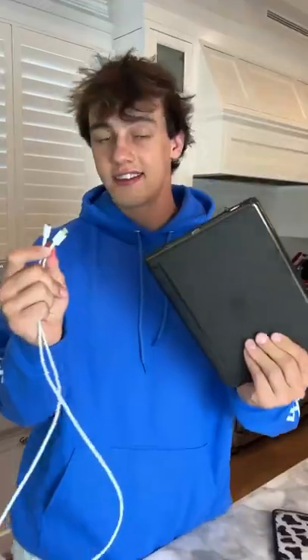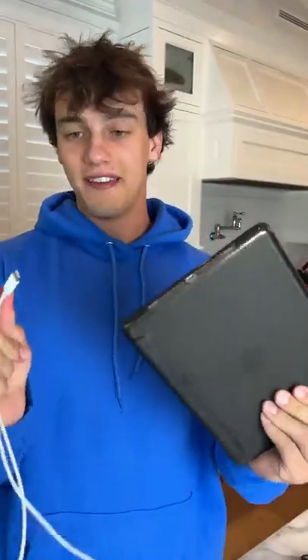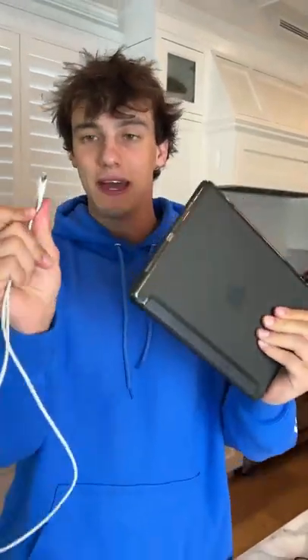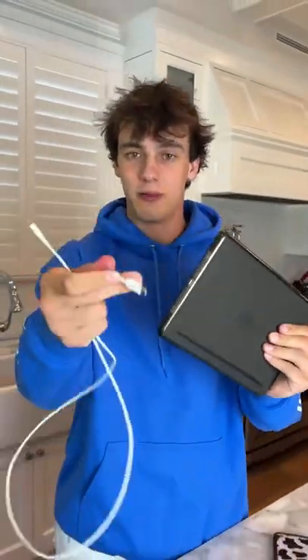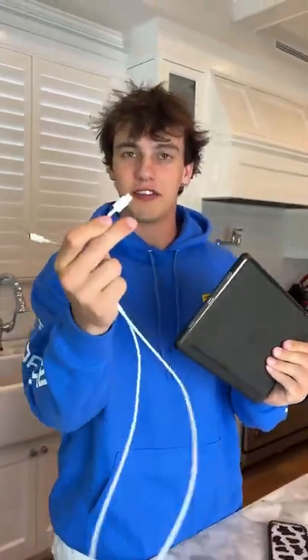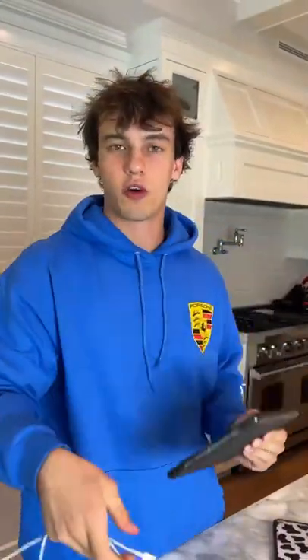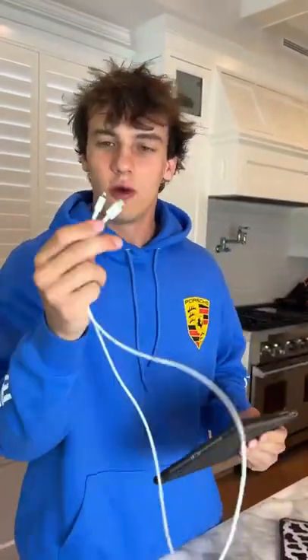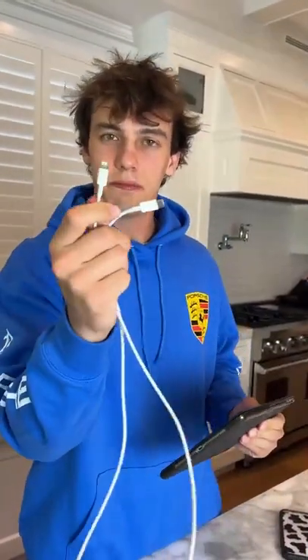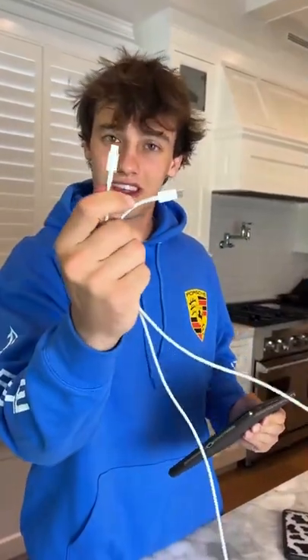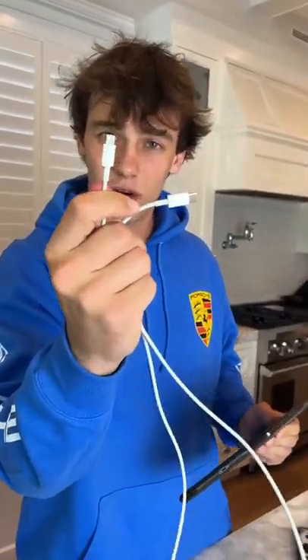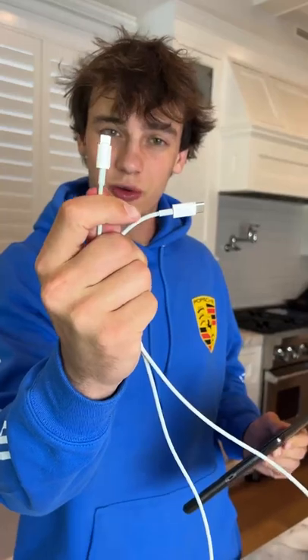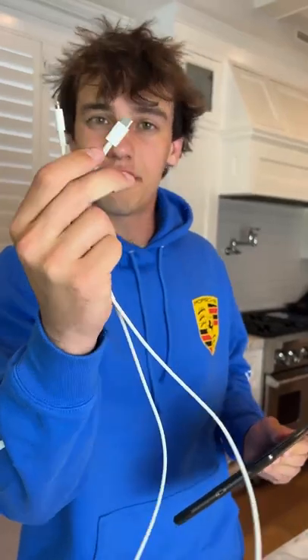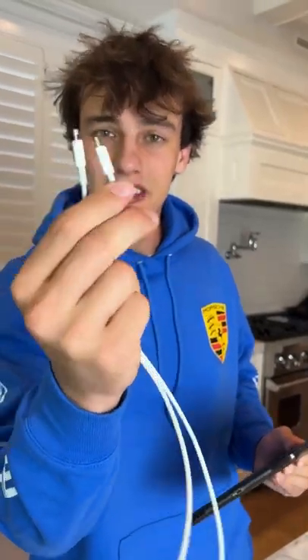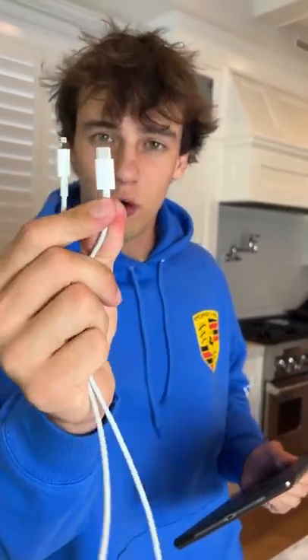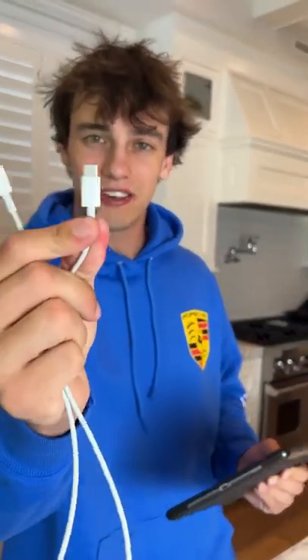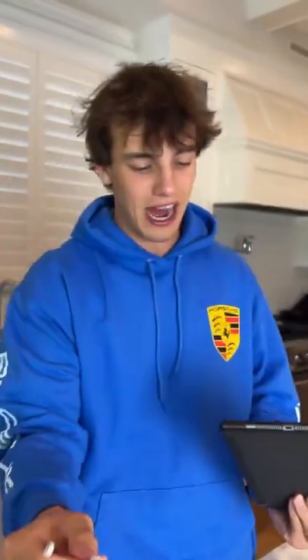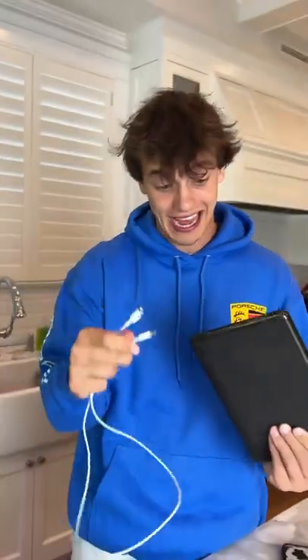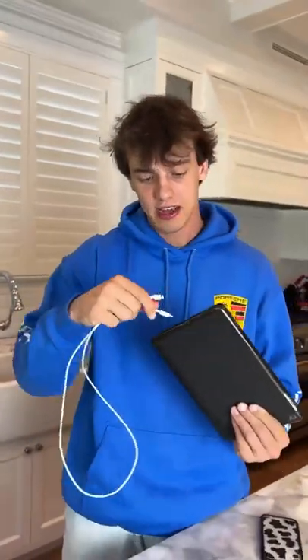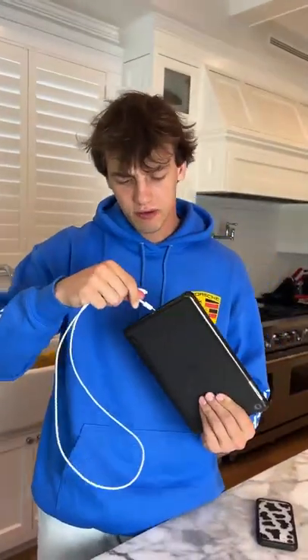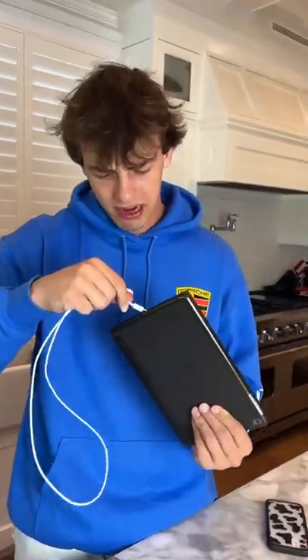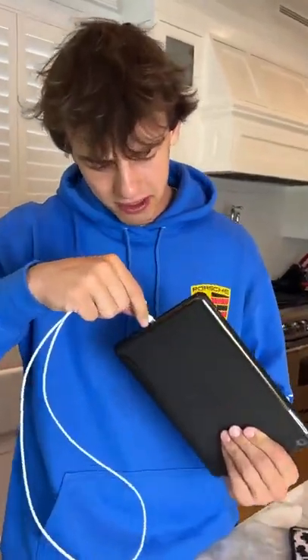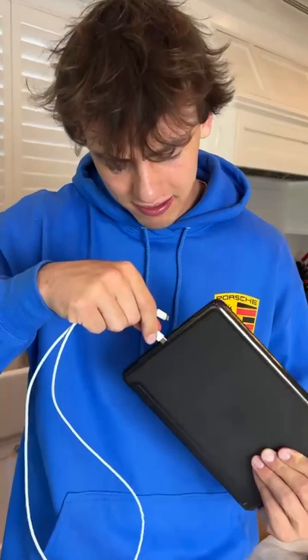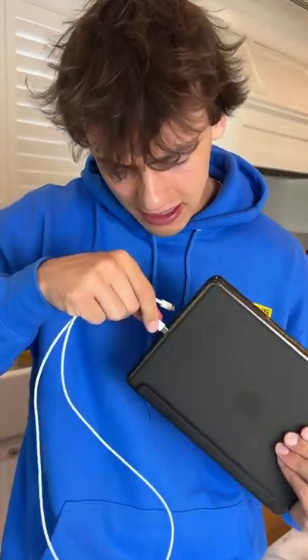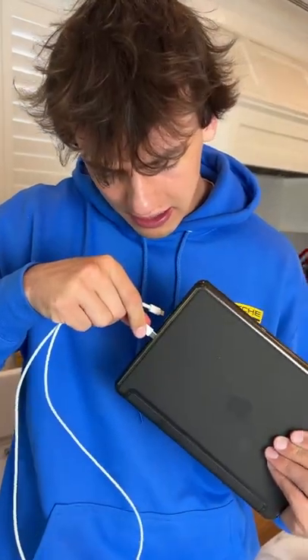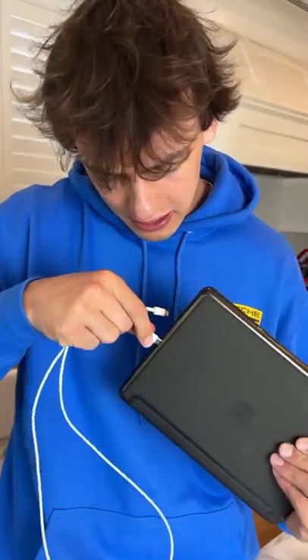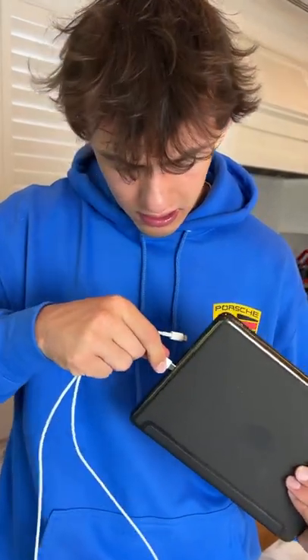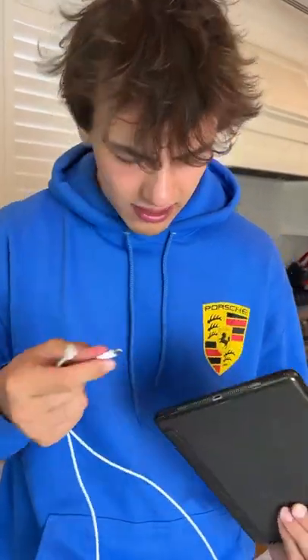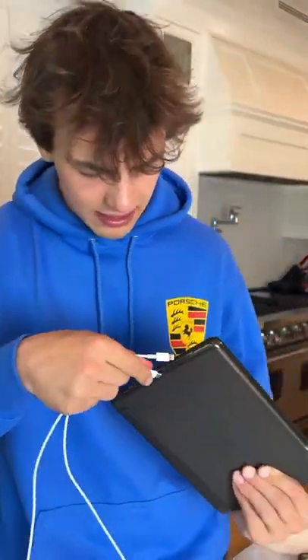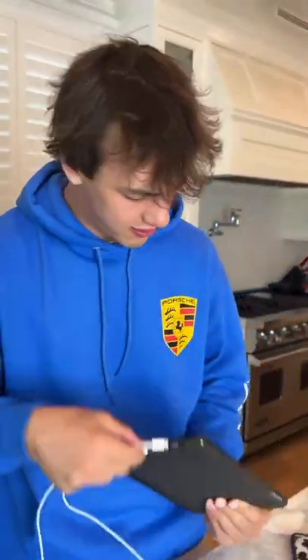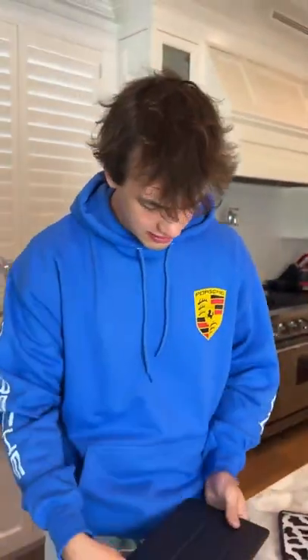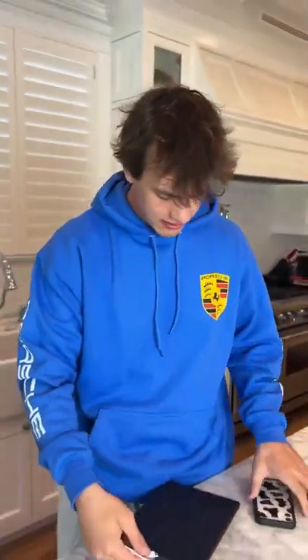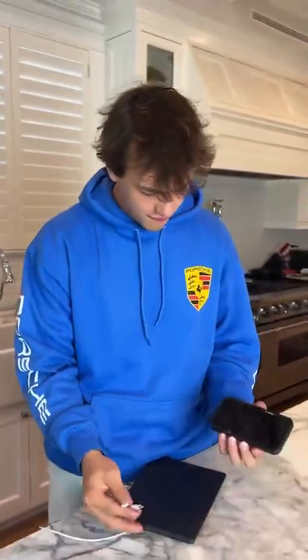Alright, so we have the iPad here and we have the two cords. We need to plug this cord into an iPhone and this cord into the iPad. So if we try to plug this in... wait a second — it just doesn't fit.